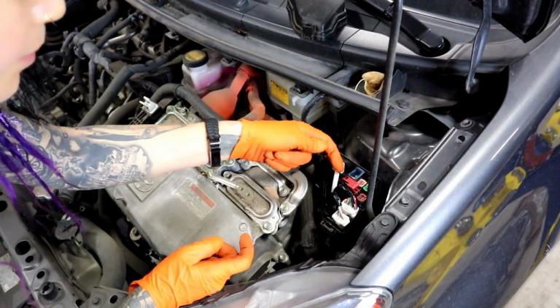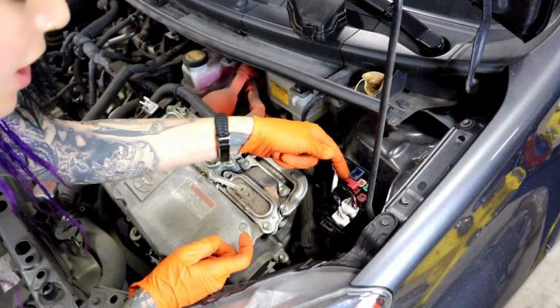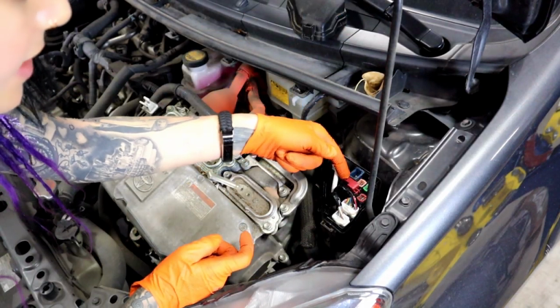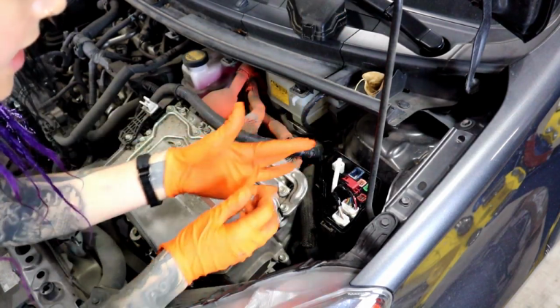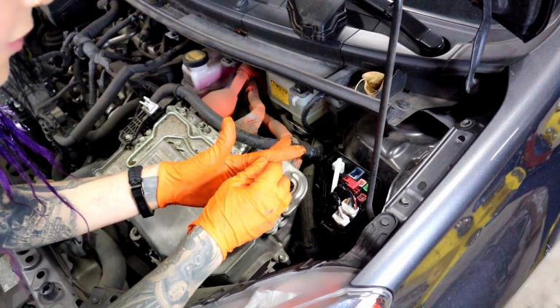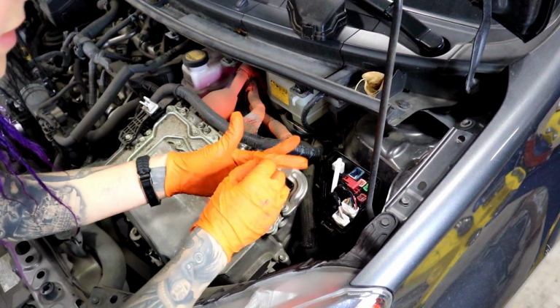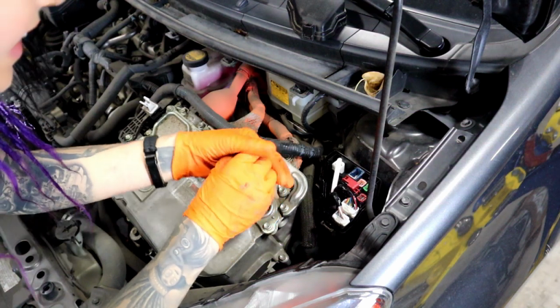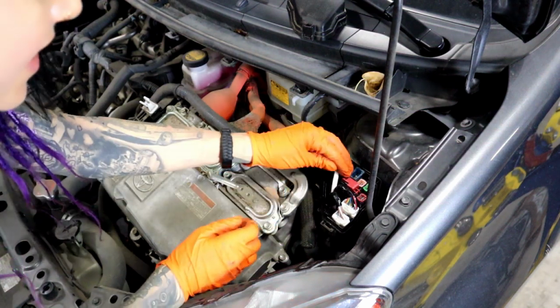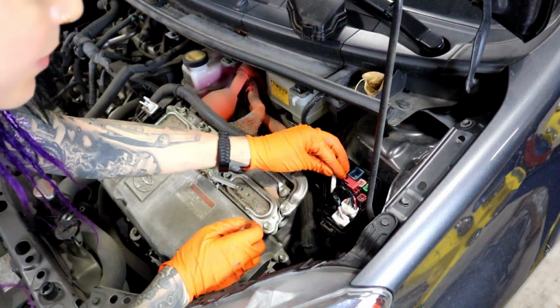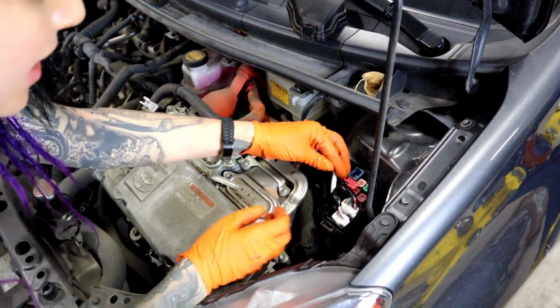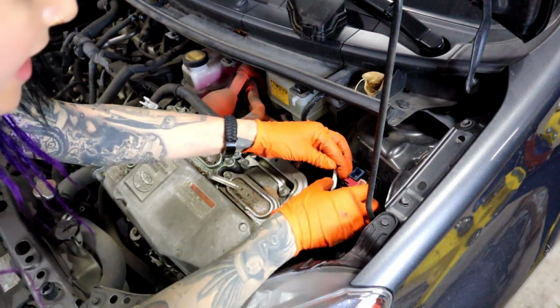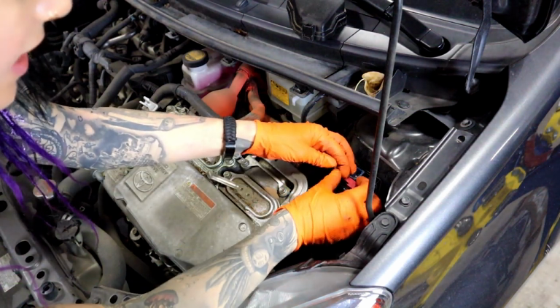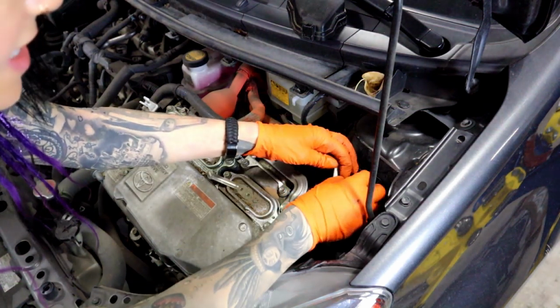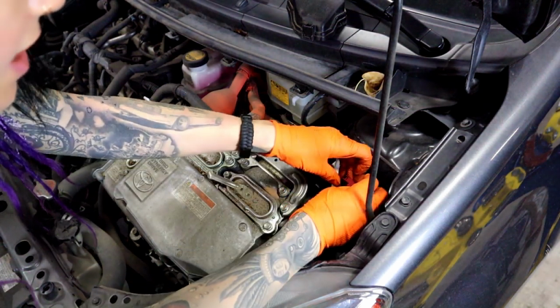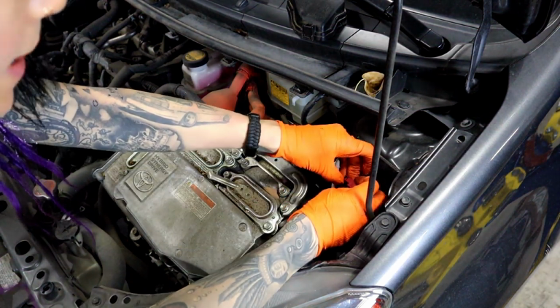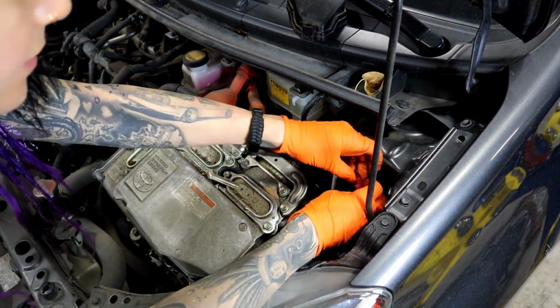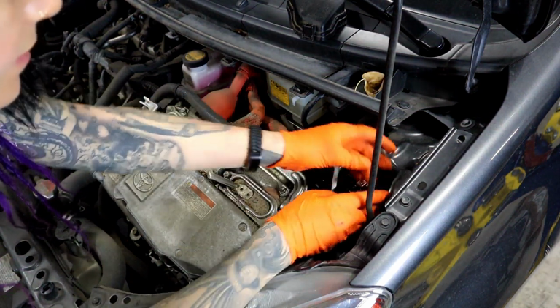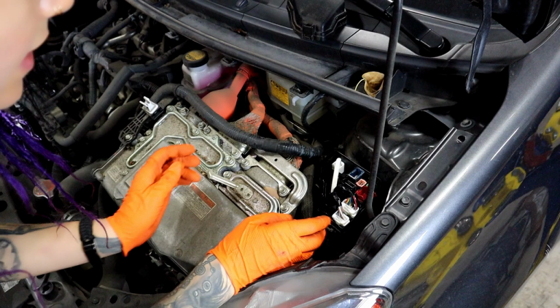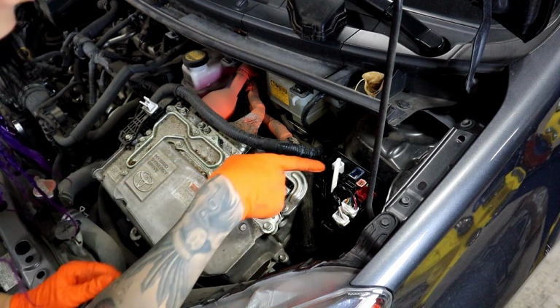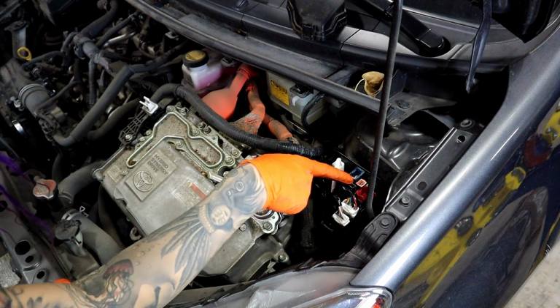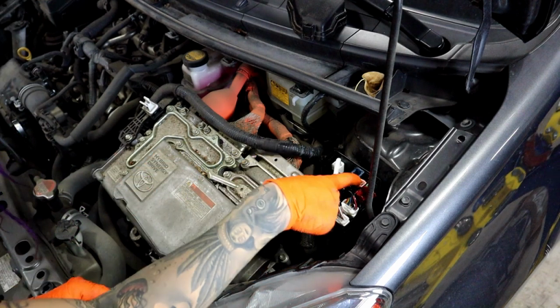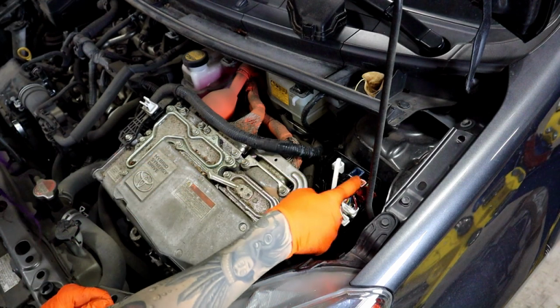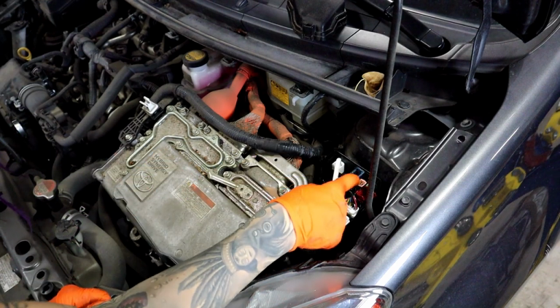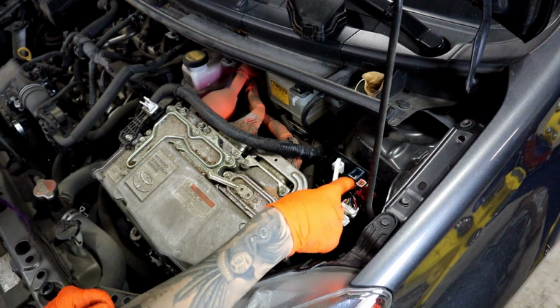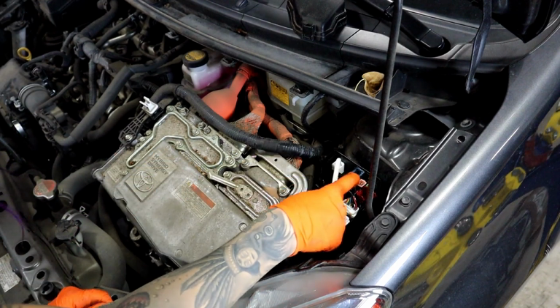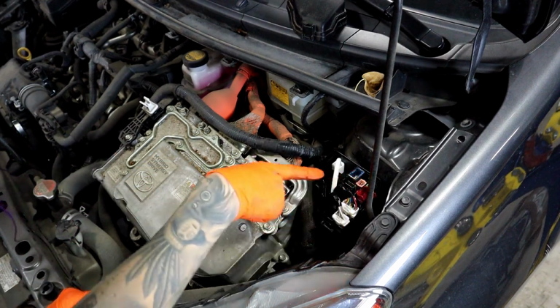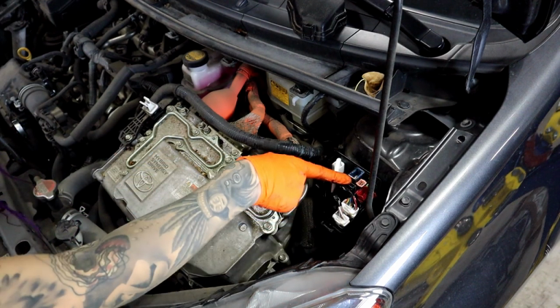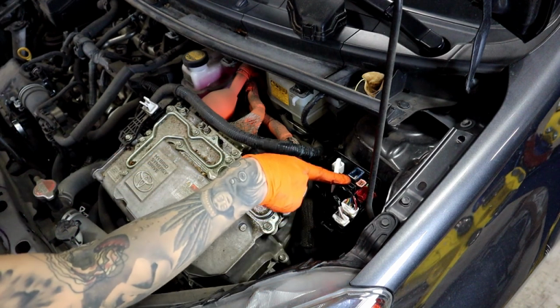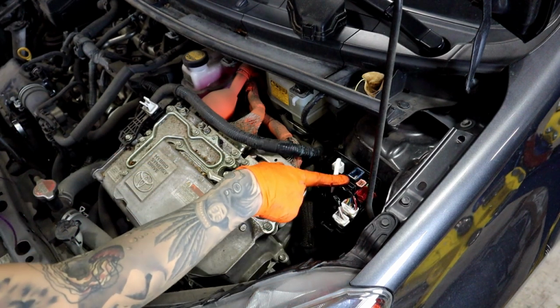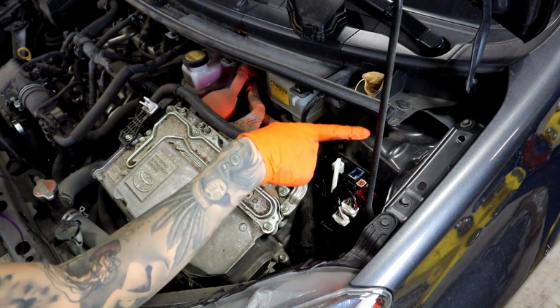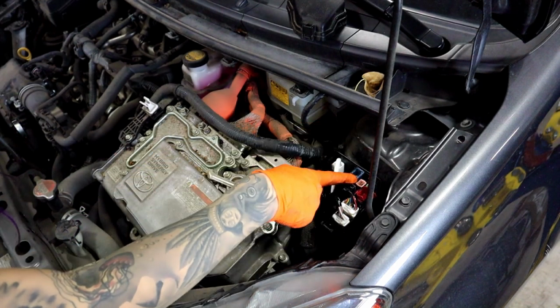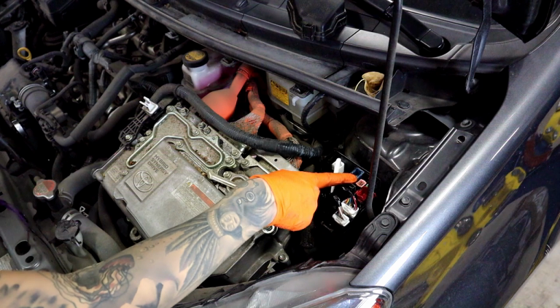Push in on the side here and this comes up. This is where you're going to want to clip the positive terminal of your jump box.